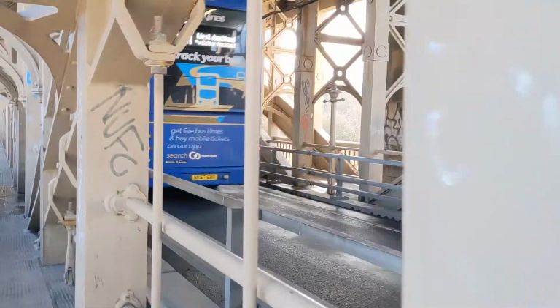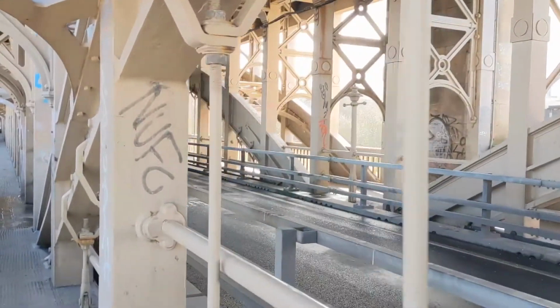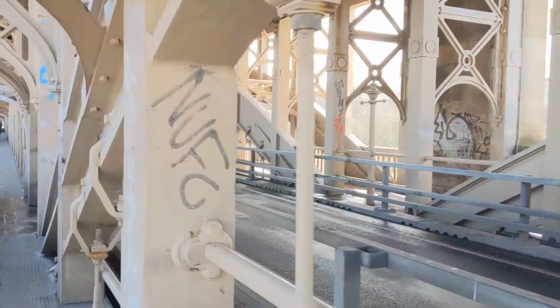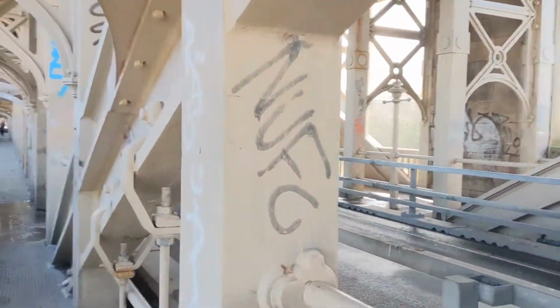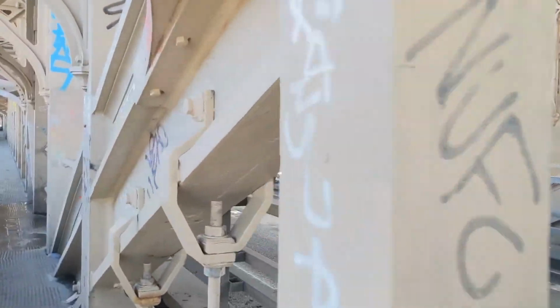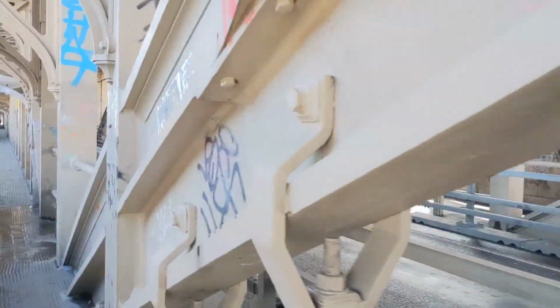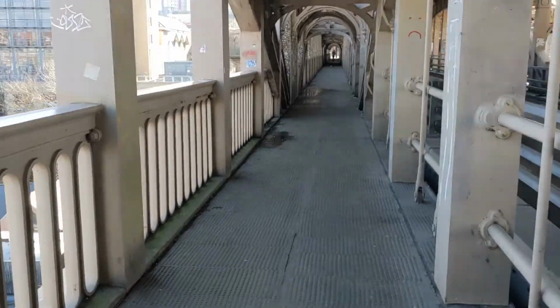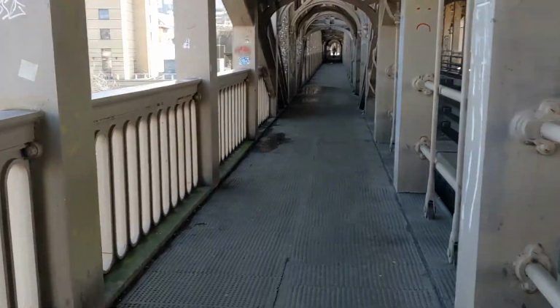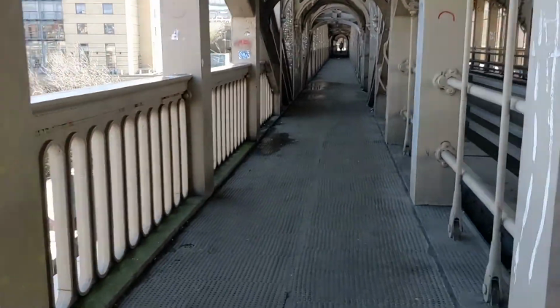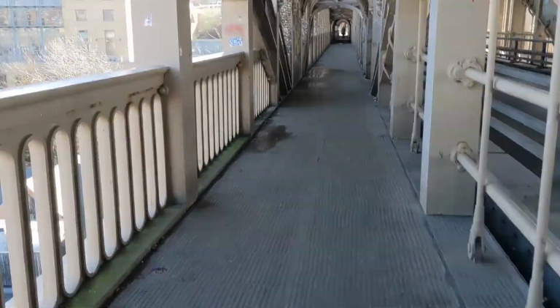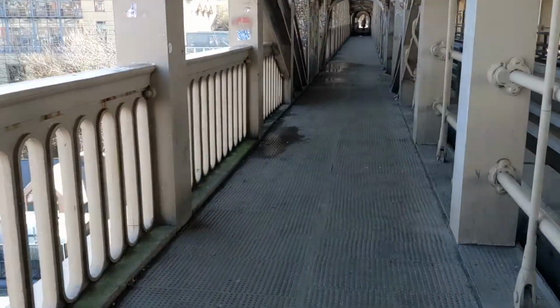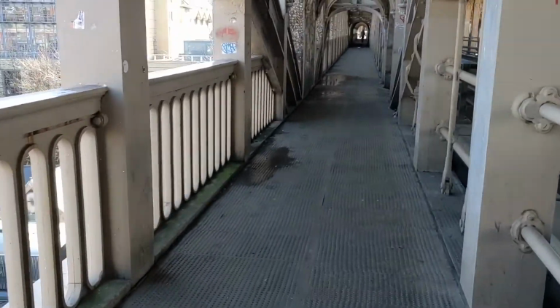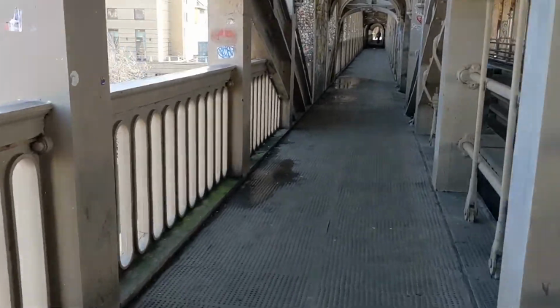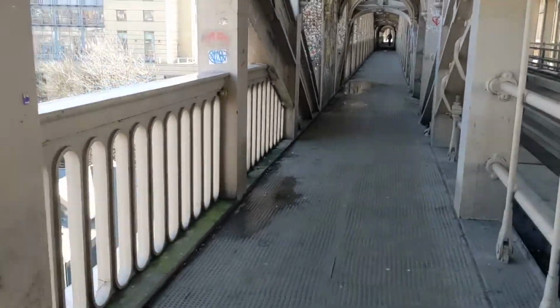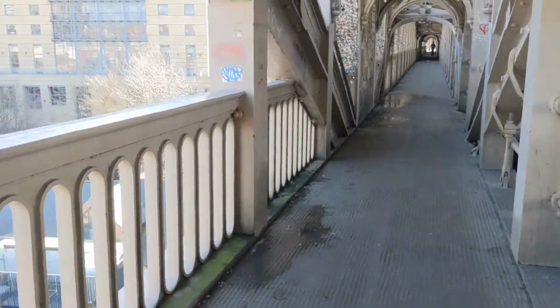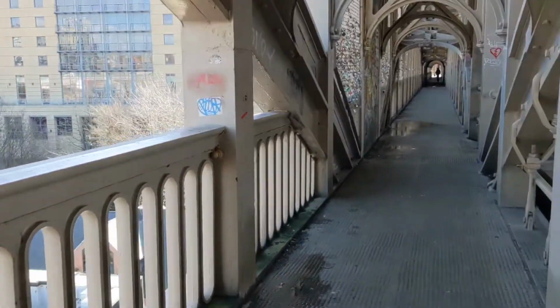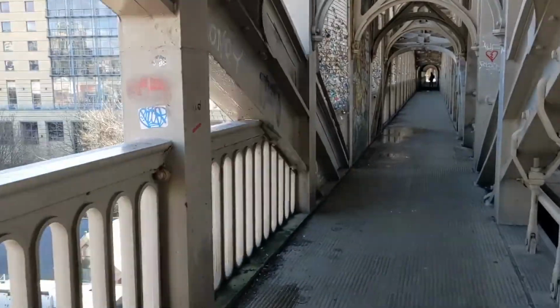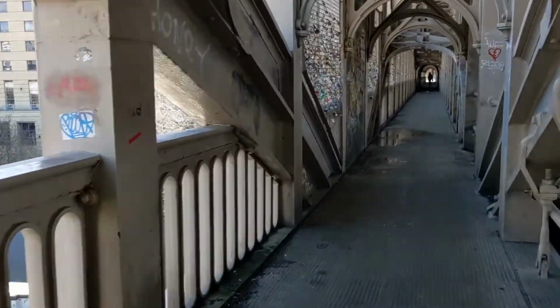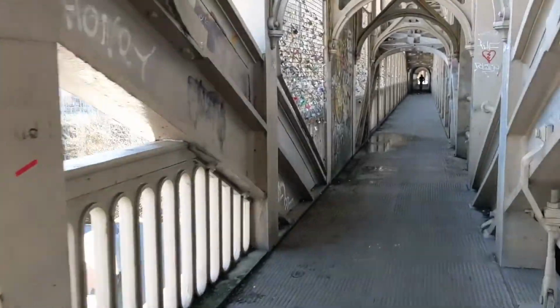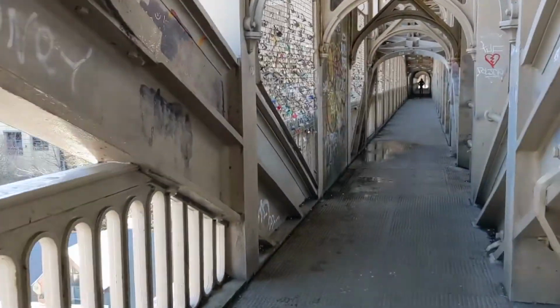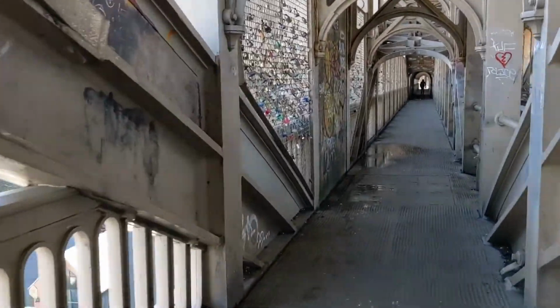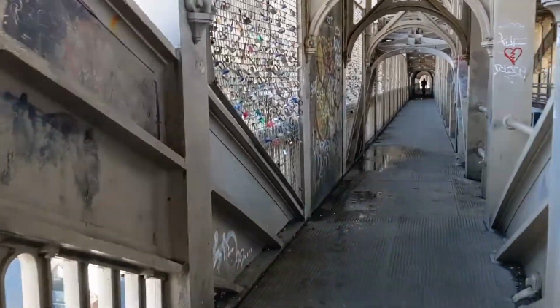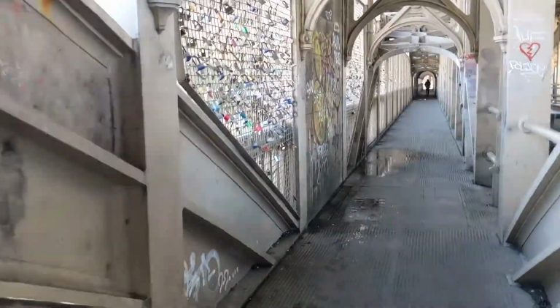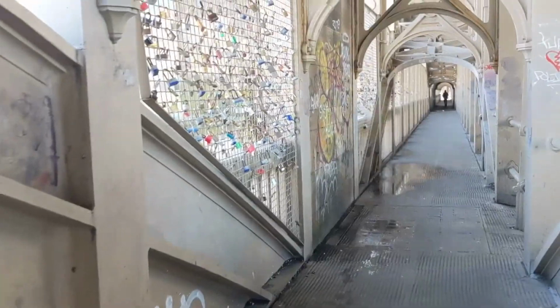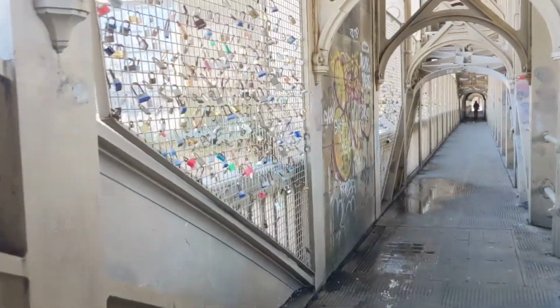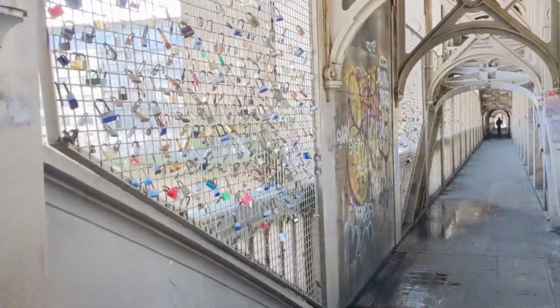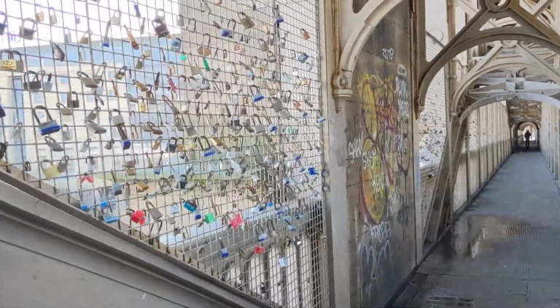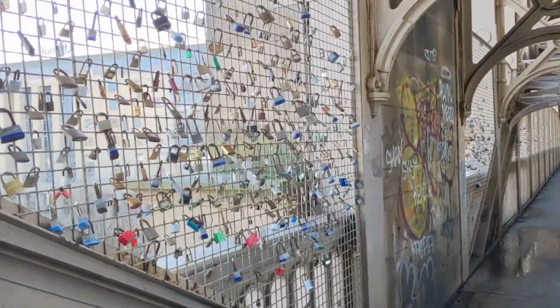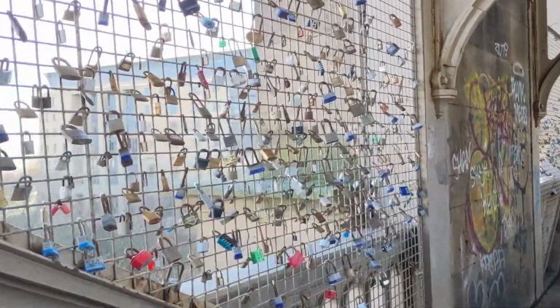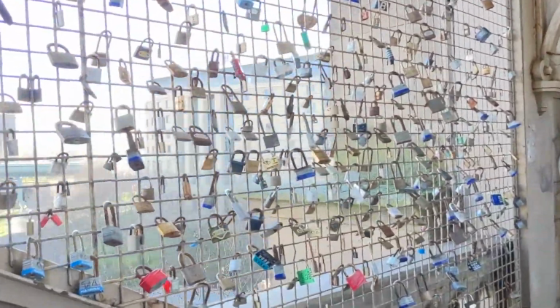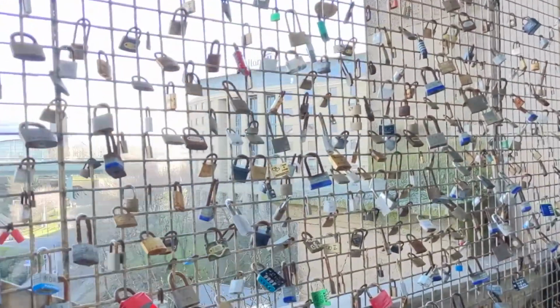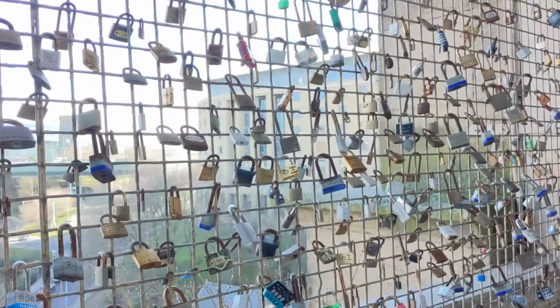Renowned railway engineer Robert Stevenson created a double-decker structure design that would be used for both rail and road. I love how canny these padlocks are, and I wonder if the couples are still together.